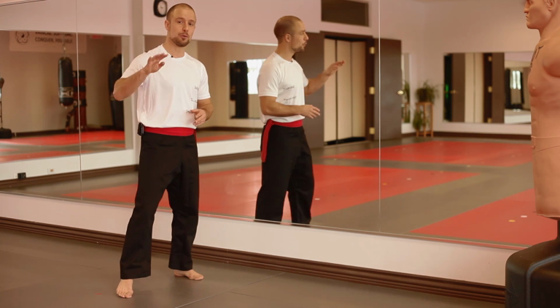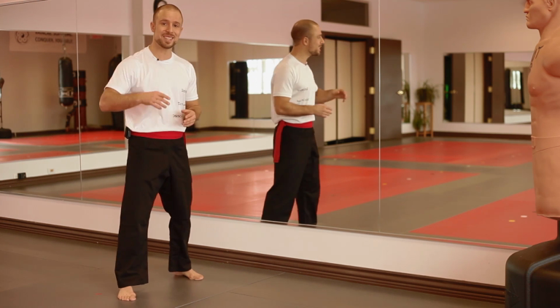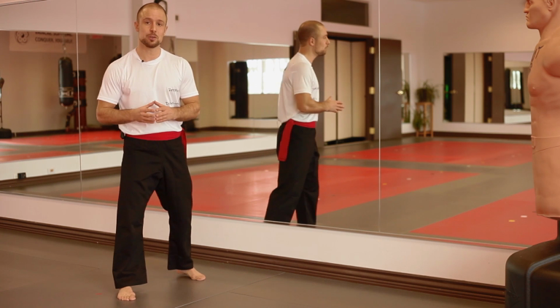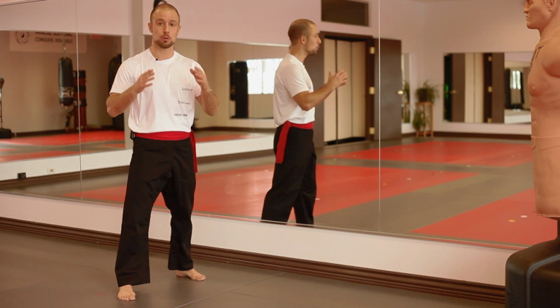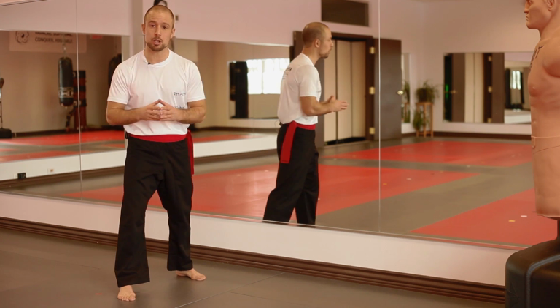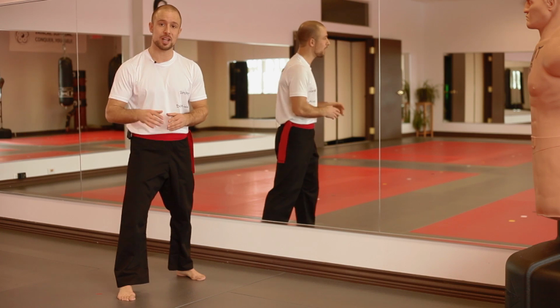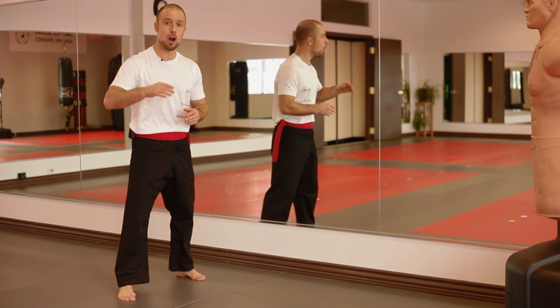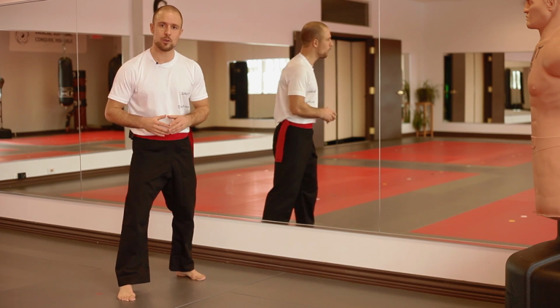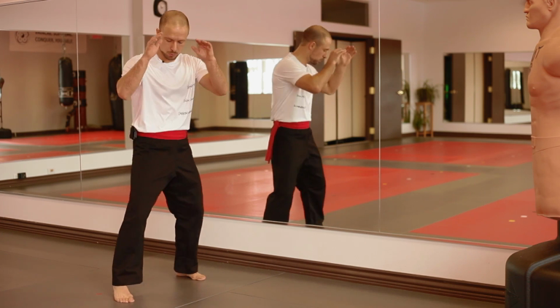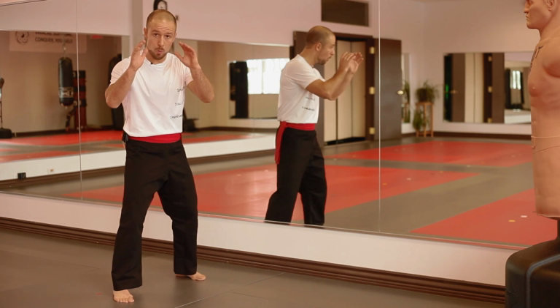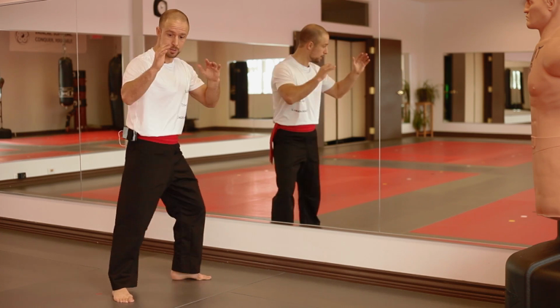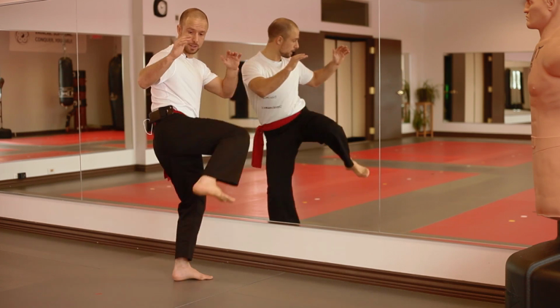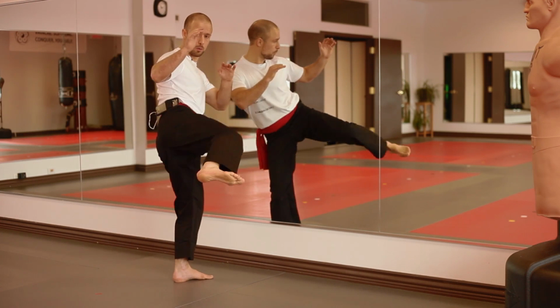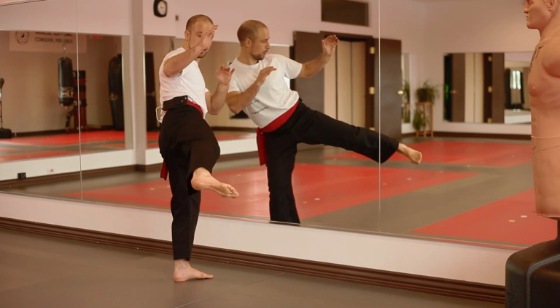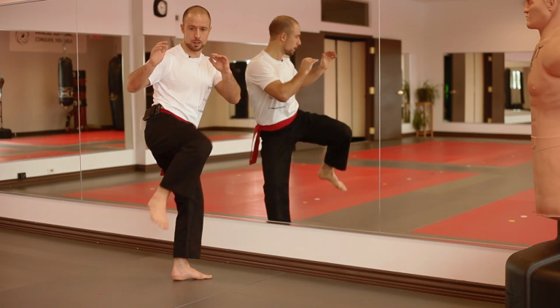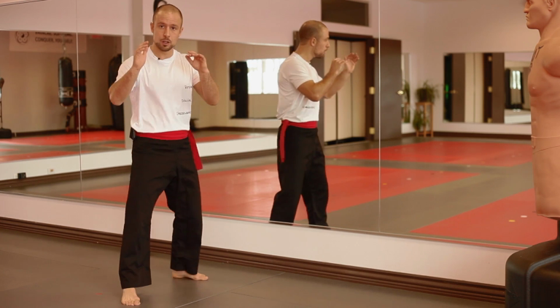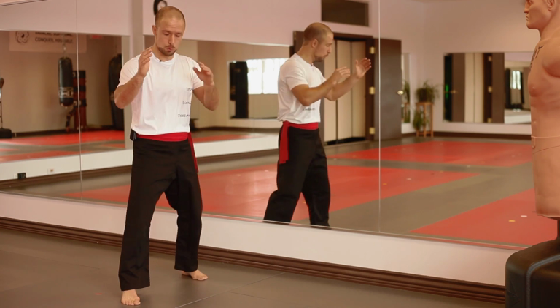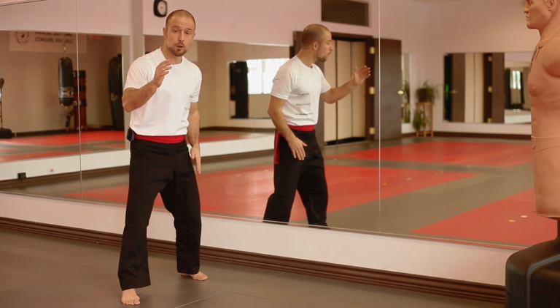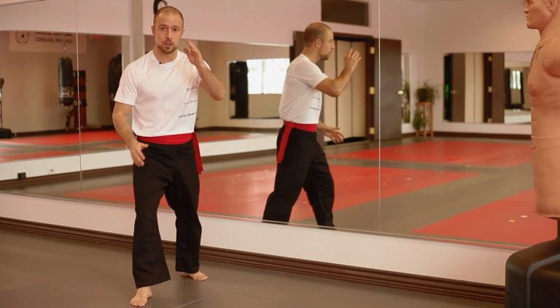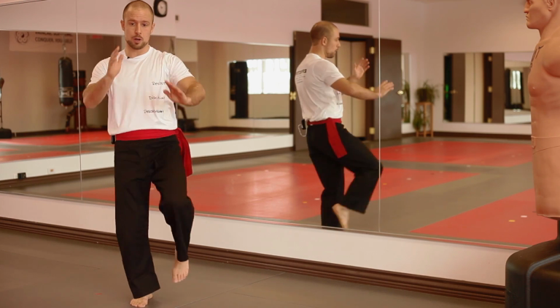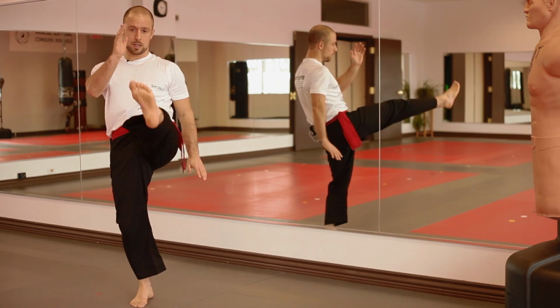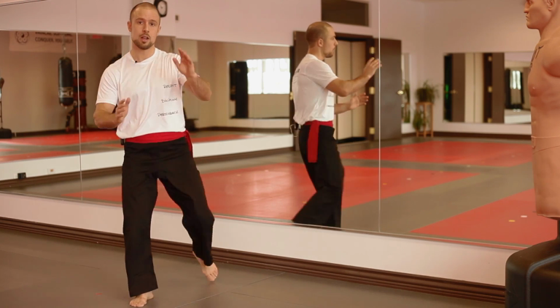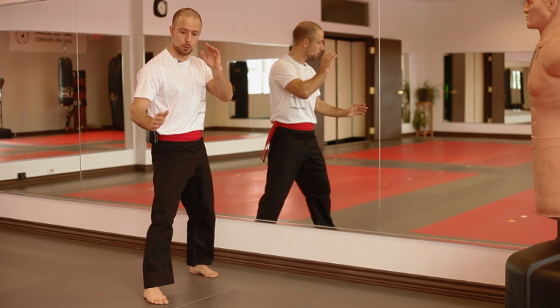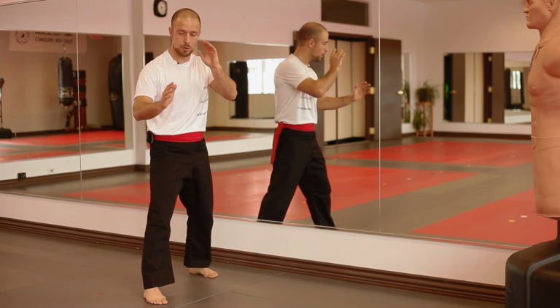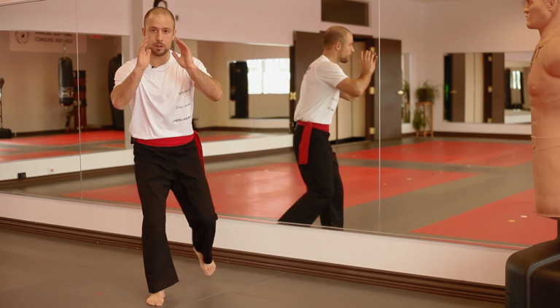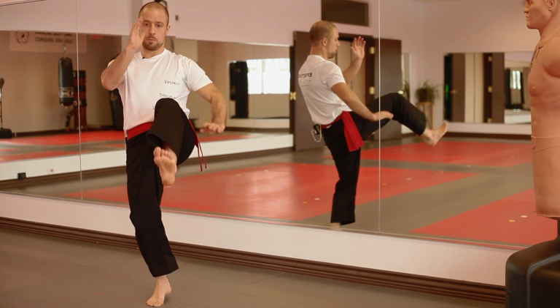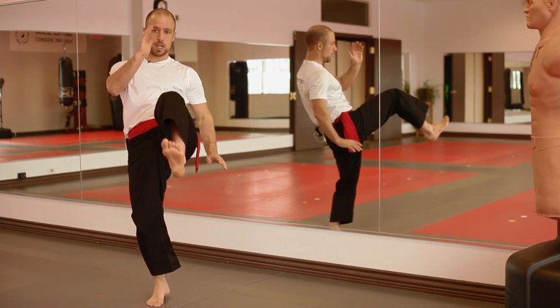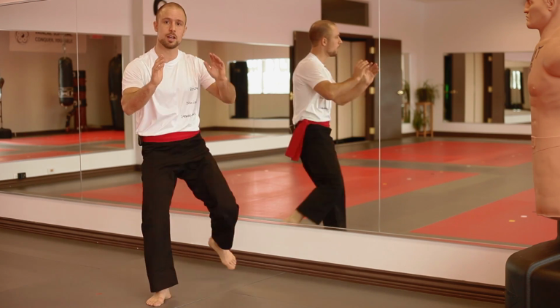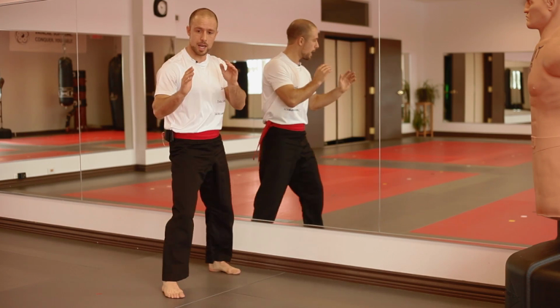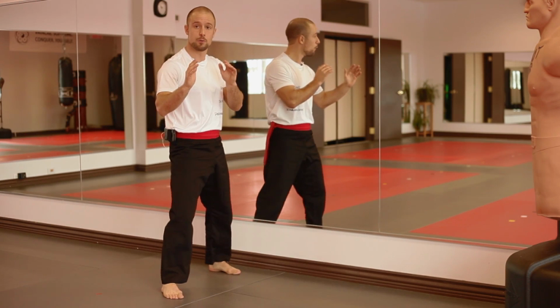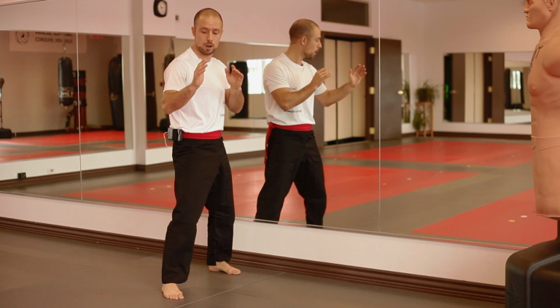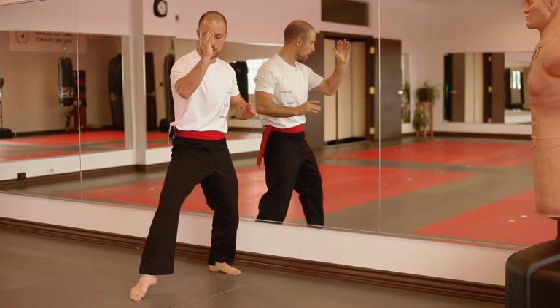The four basic kicks you need to know to begin your martial arts training are as follows. One, side kick with the front leg. Two, front groin kick. Three, front push kick. And four, round house.